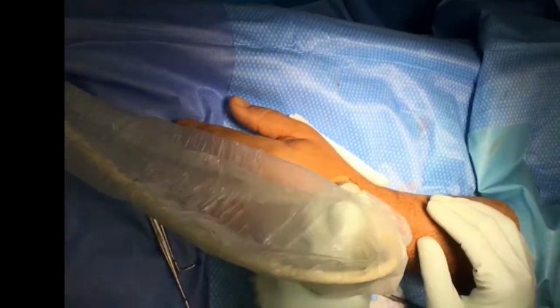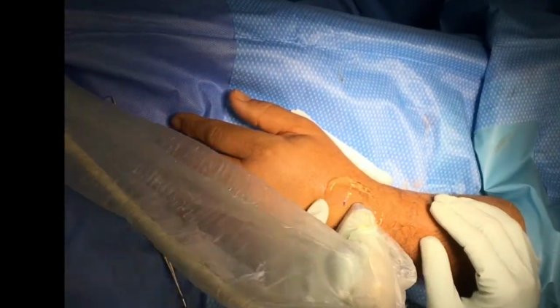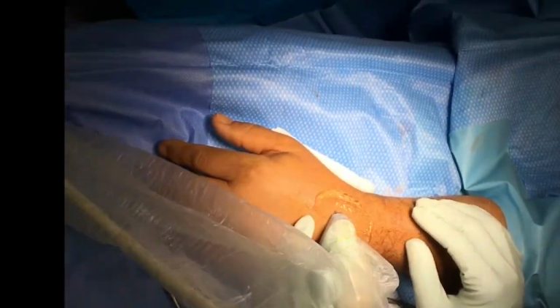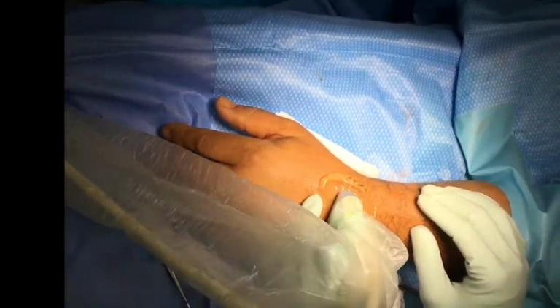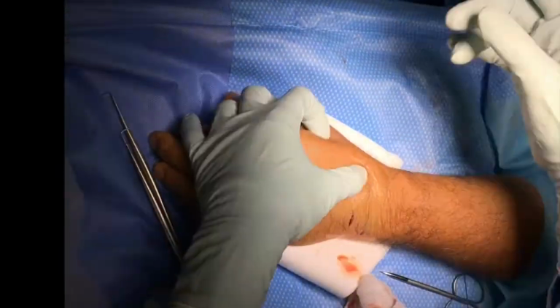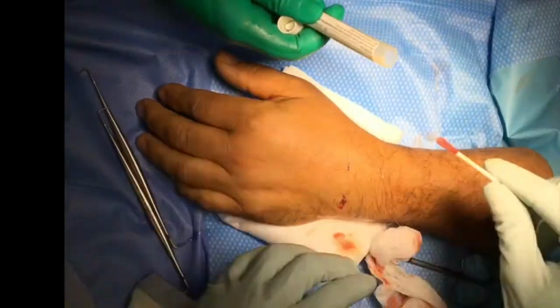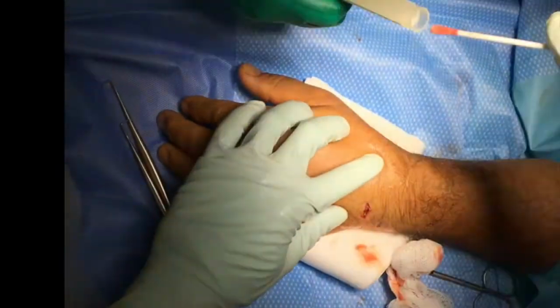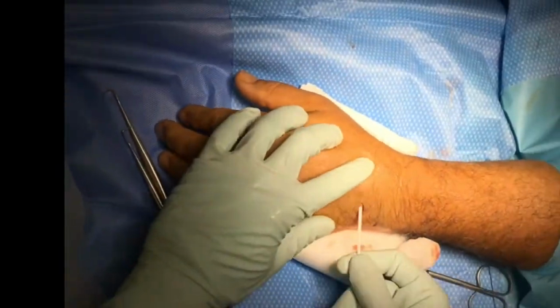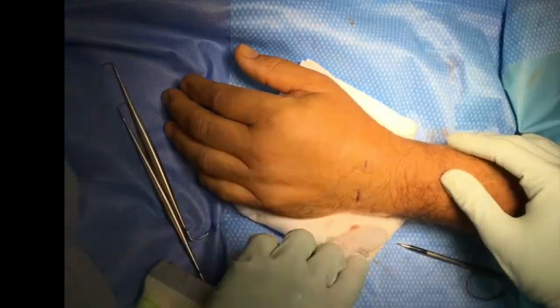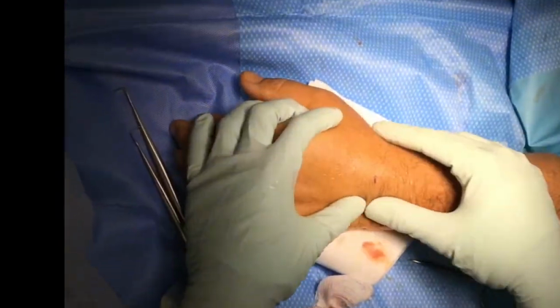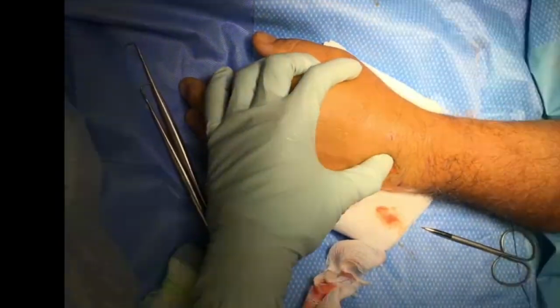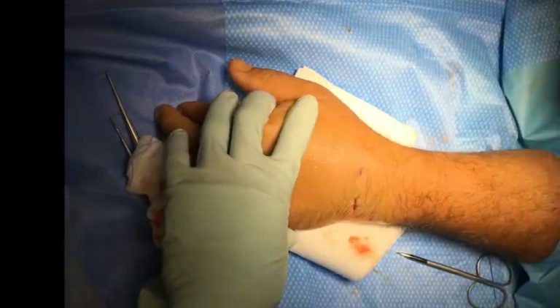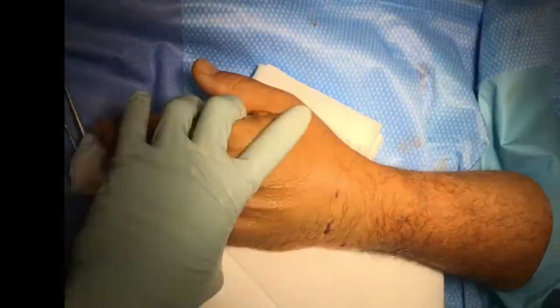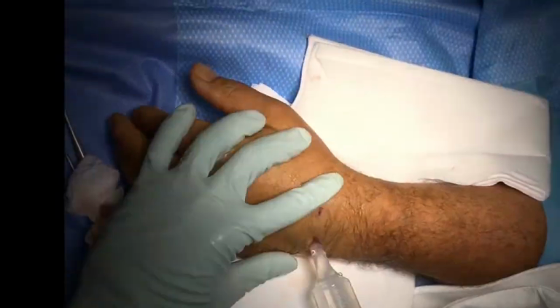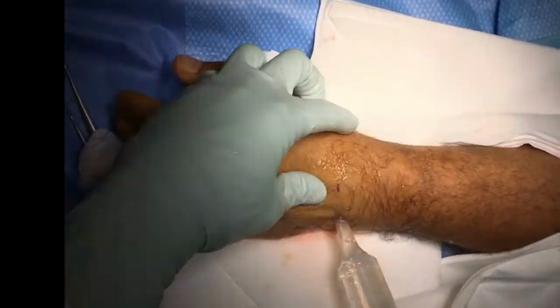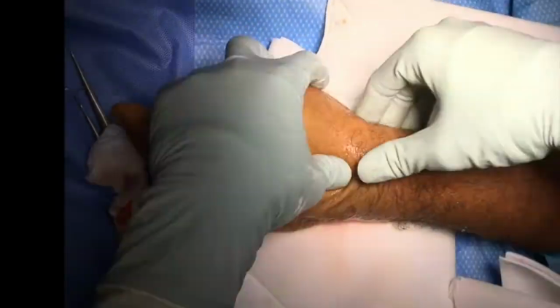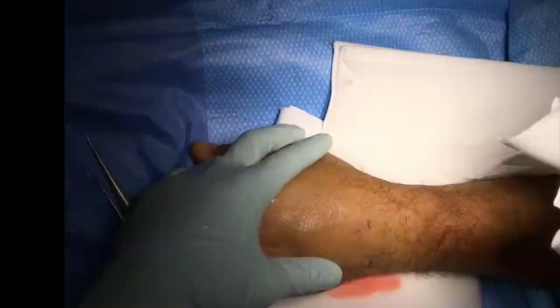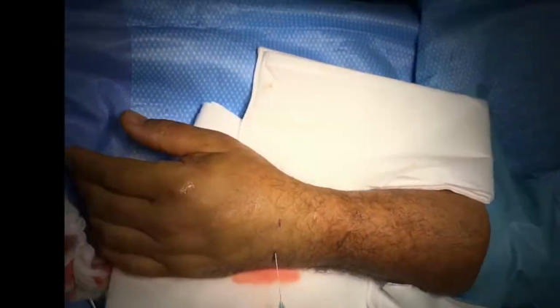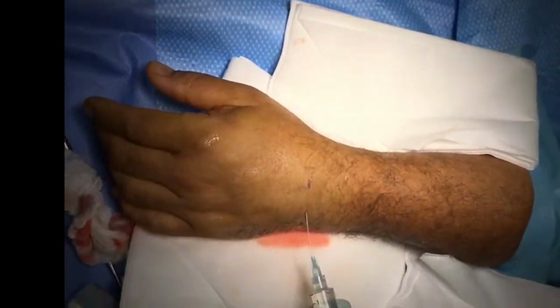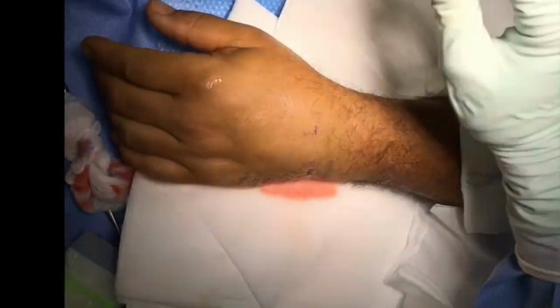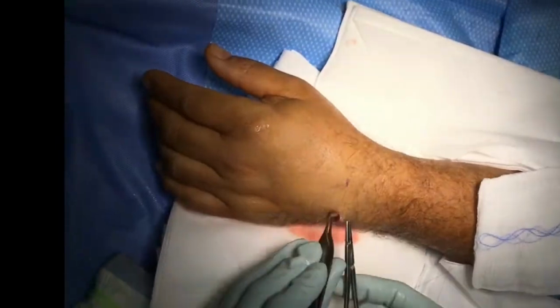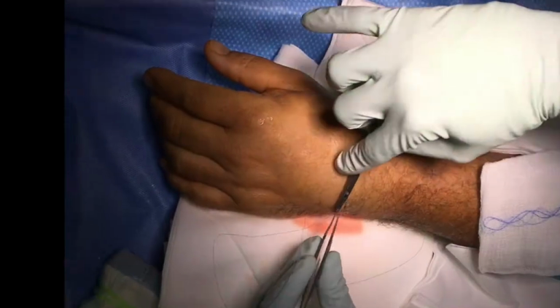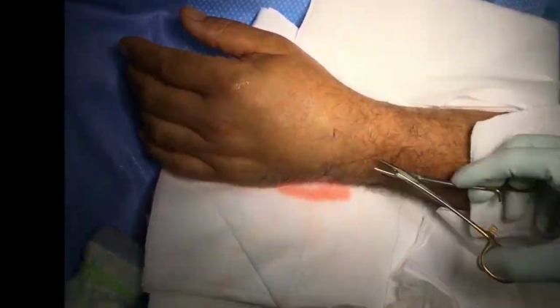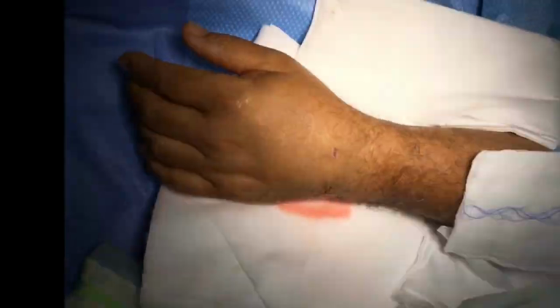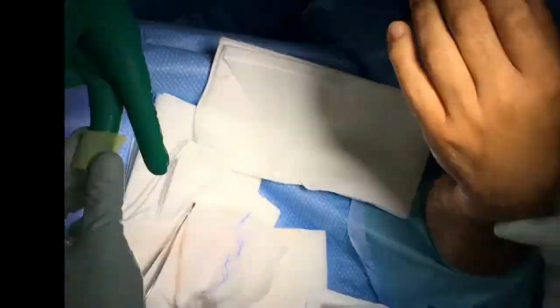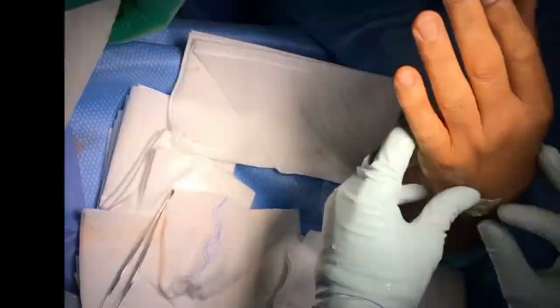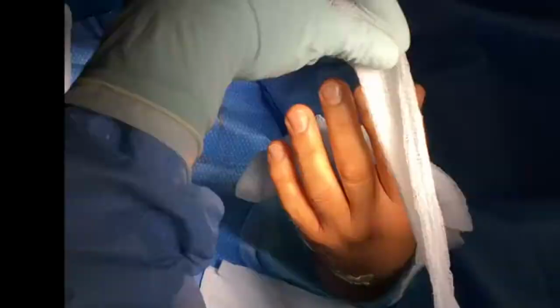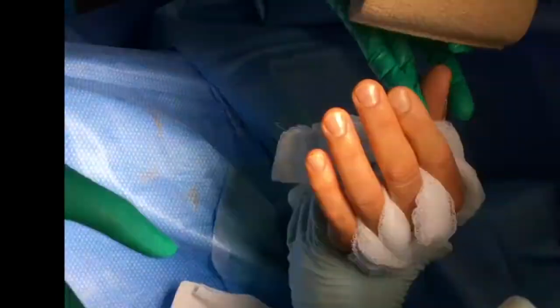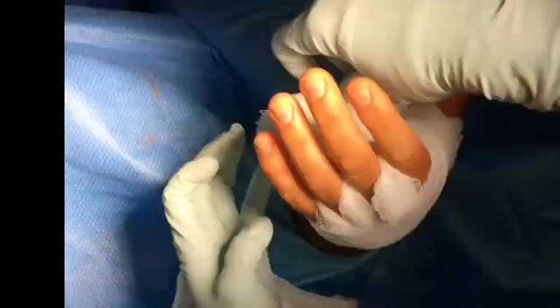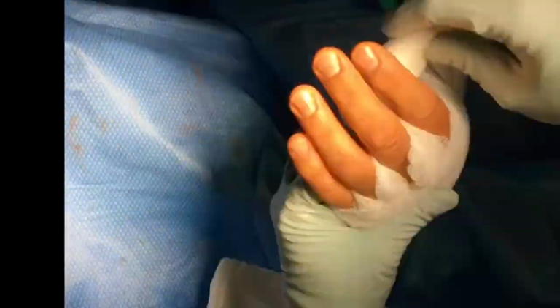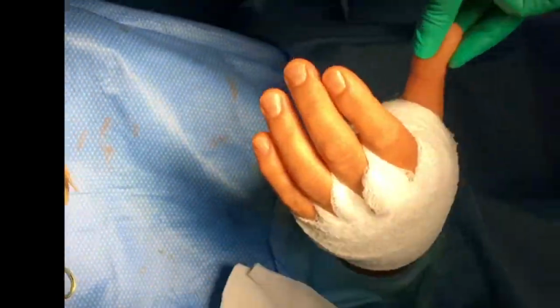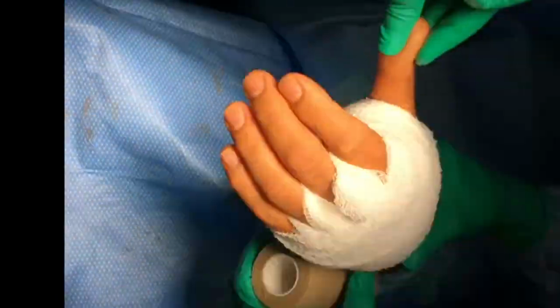We obtain cultures of the wound itself to rule out any kind of infection, then irrigate the wound thoroughly to make sure there's no remaining foreign body. We inject a little more local anesthetic, close the wound, and place a sterile bandage.